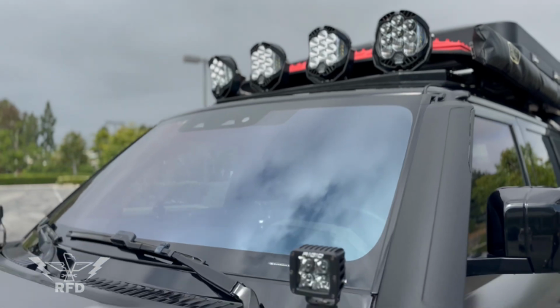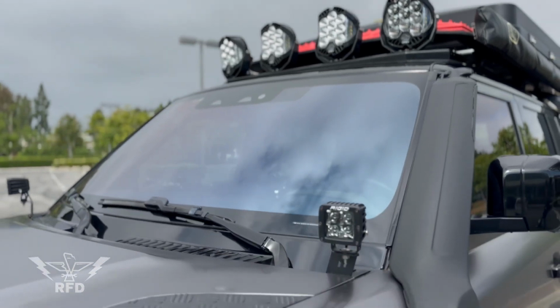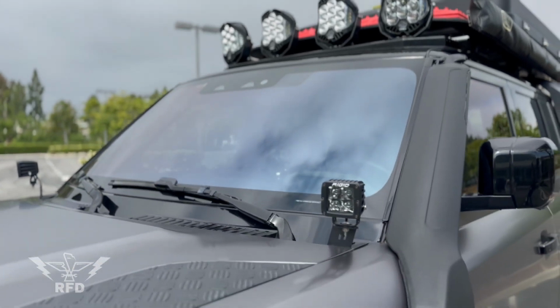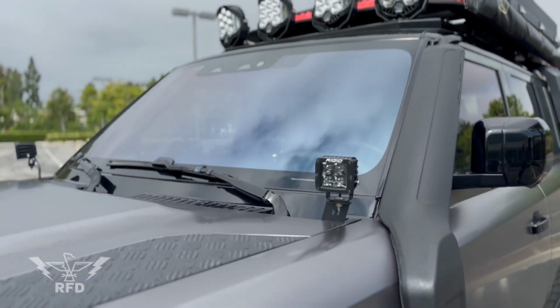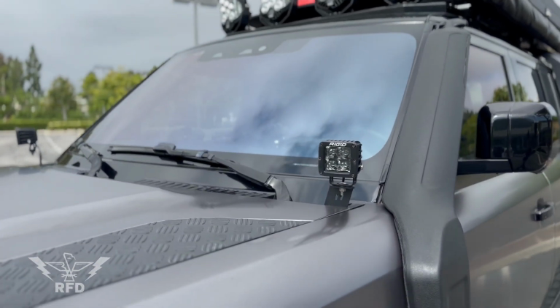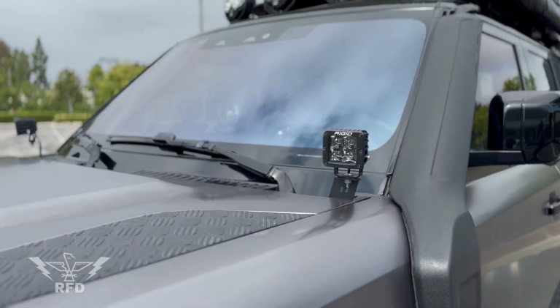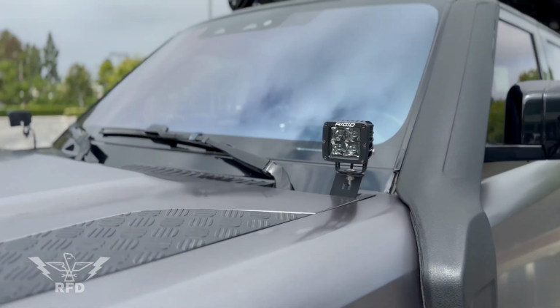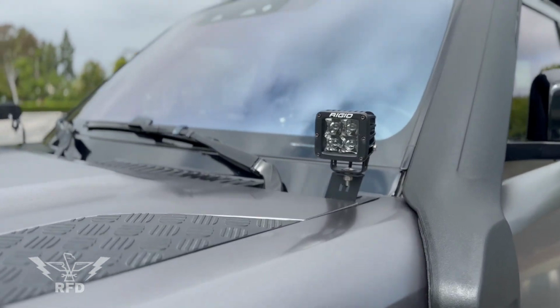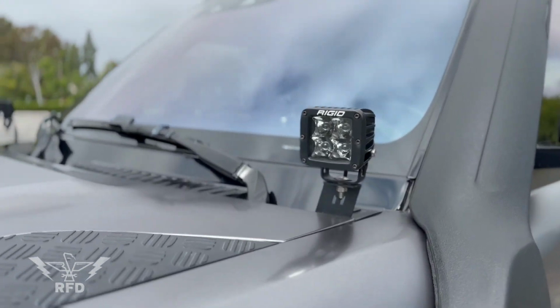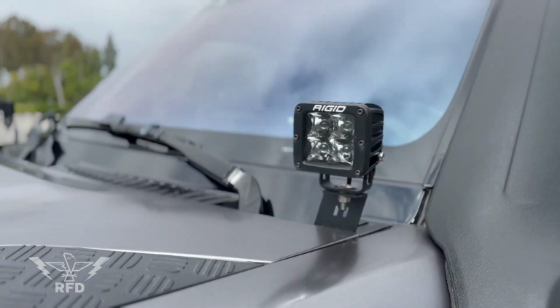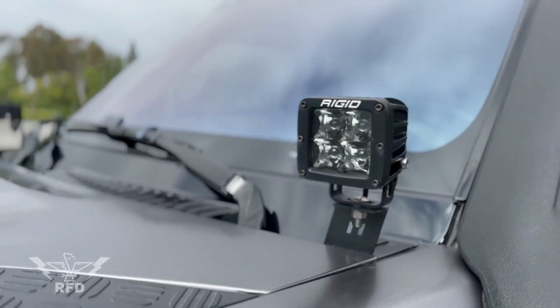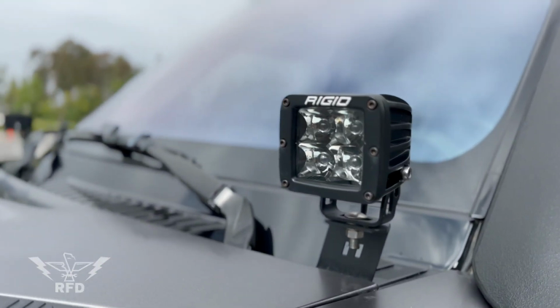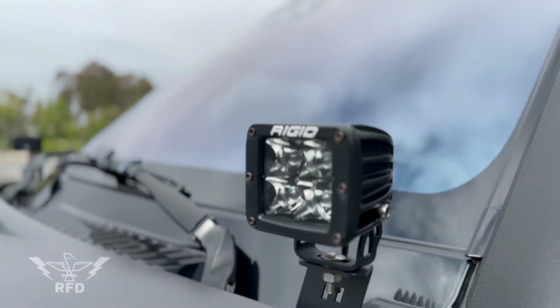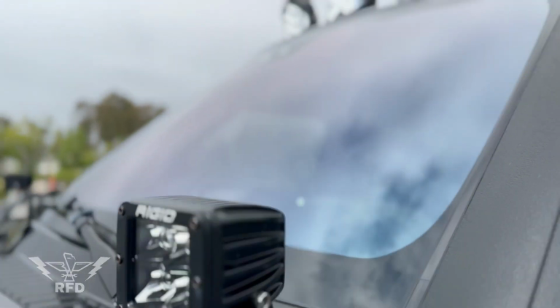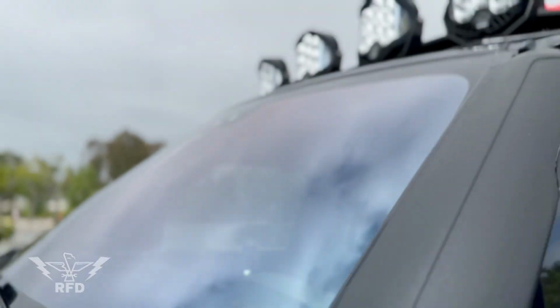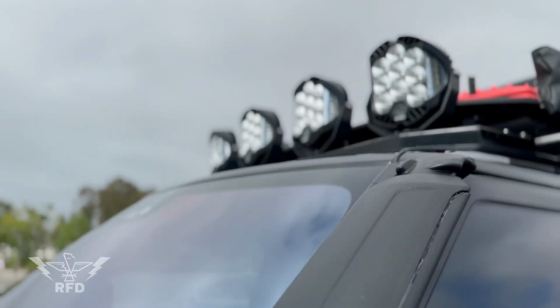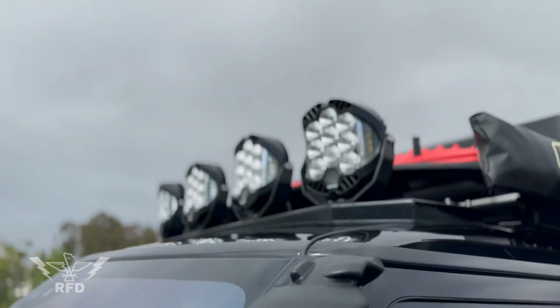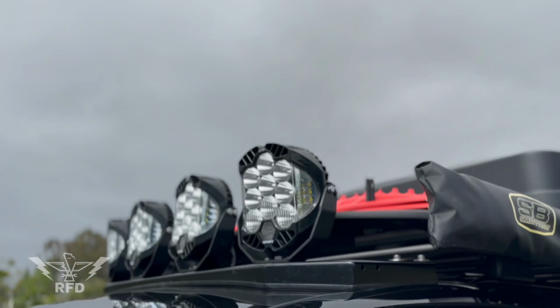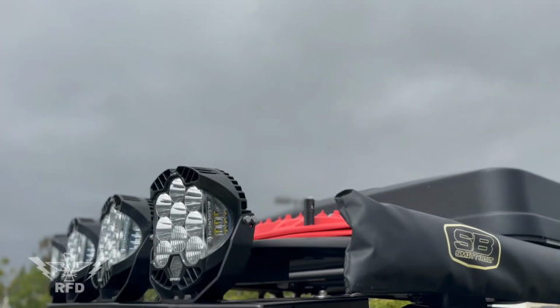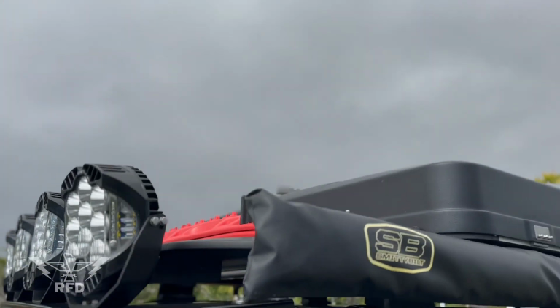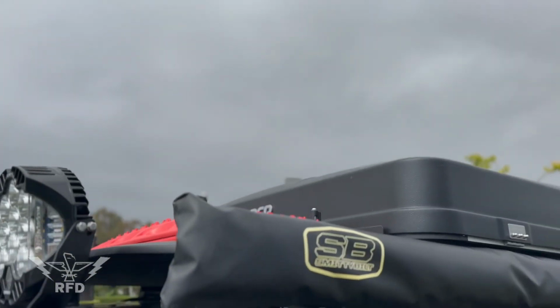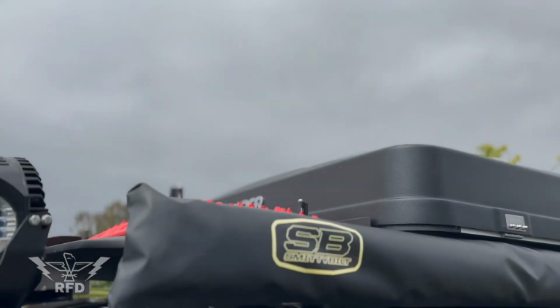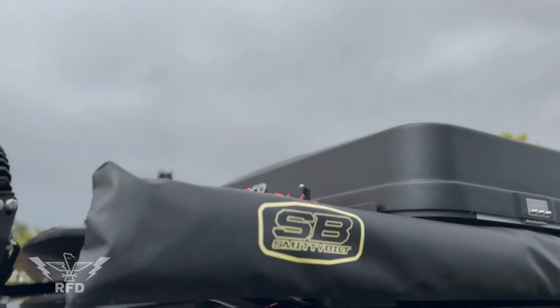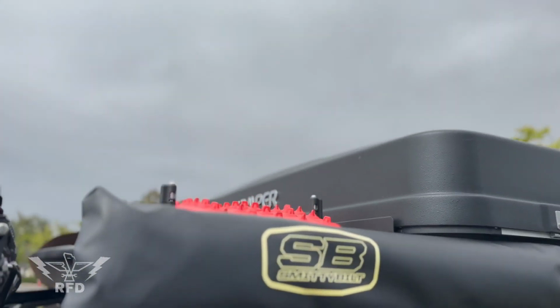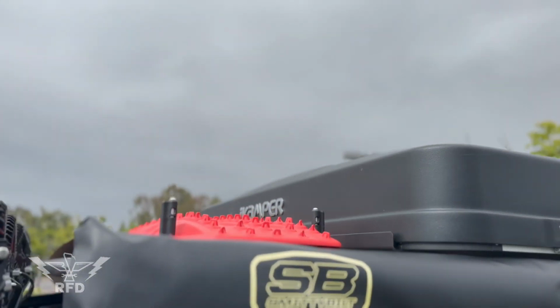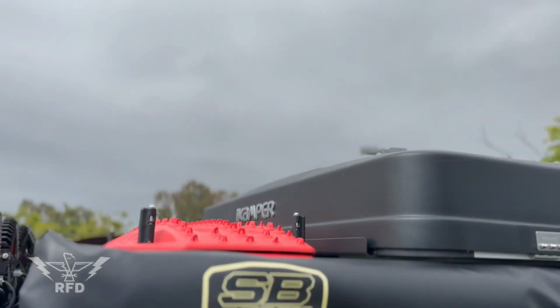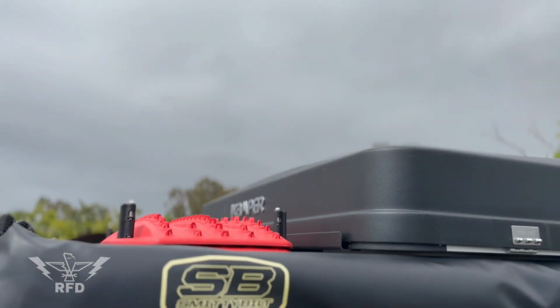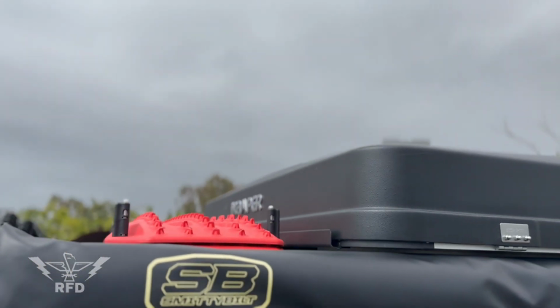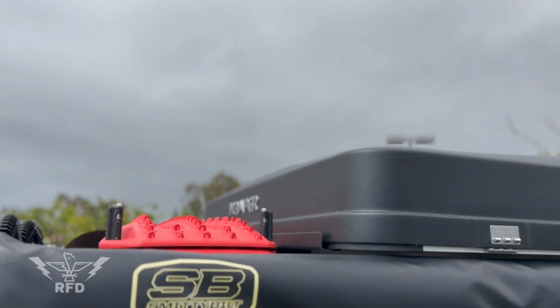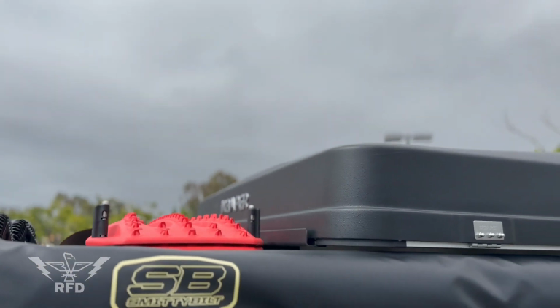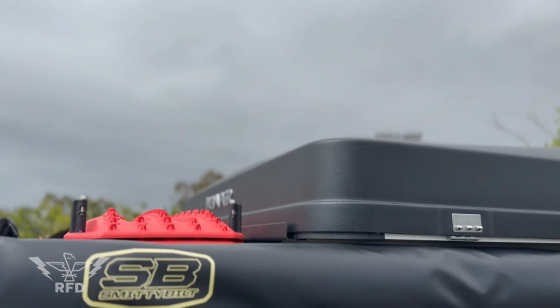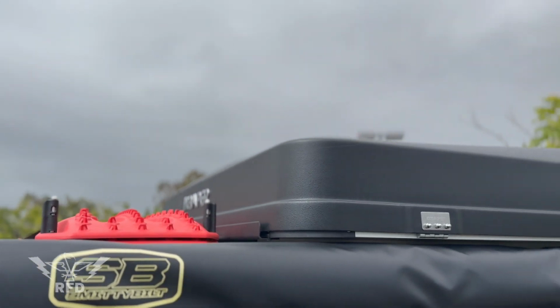Threw an iKamper on the top — great tent, easy up and easy down. Up in a minute, down in a minute. Love that tent.